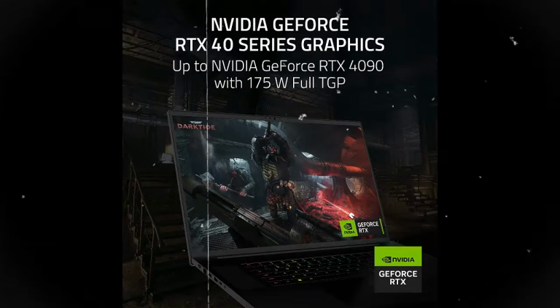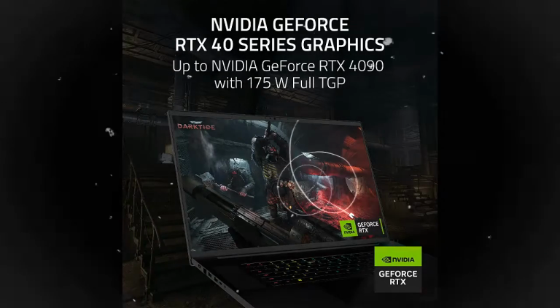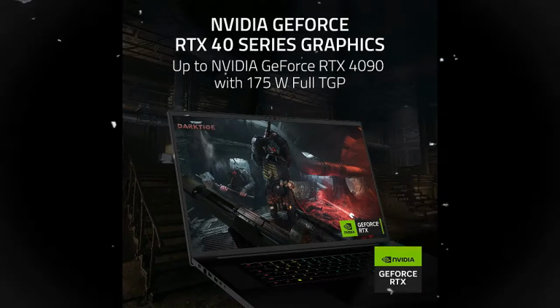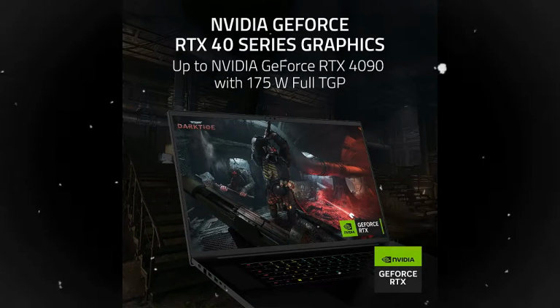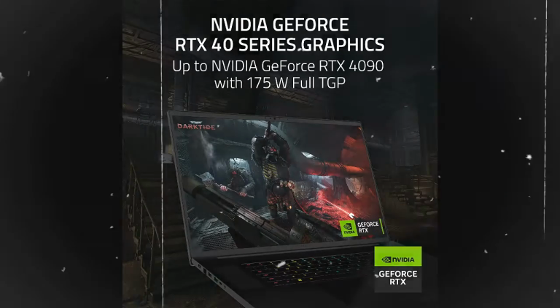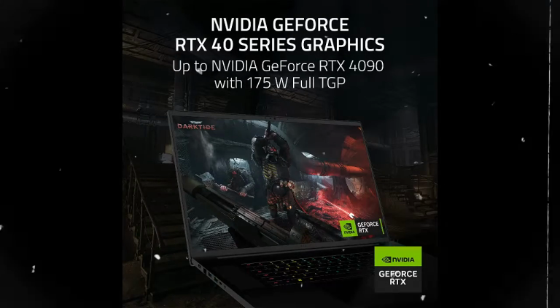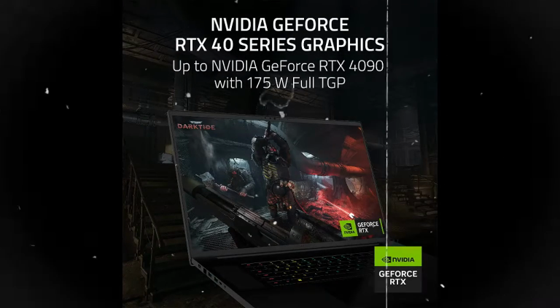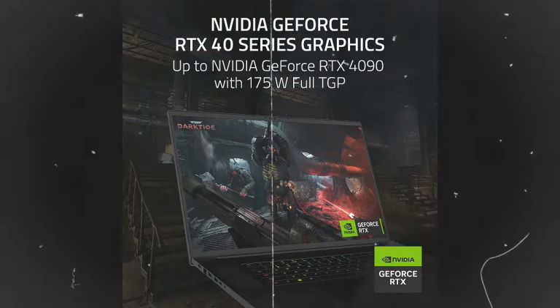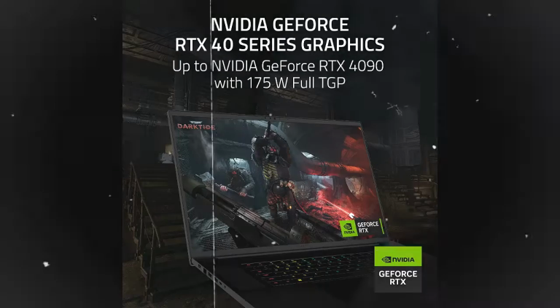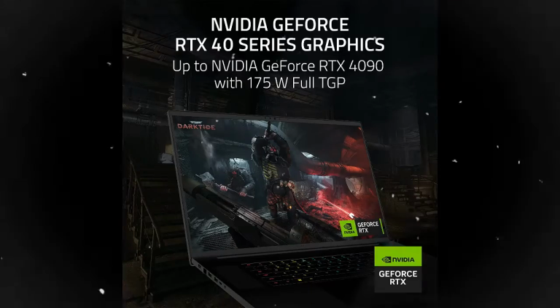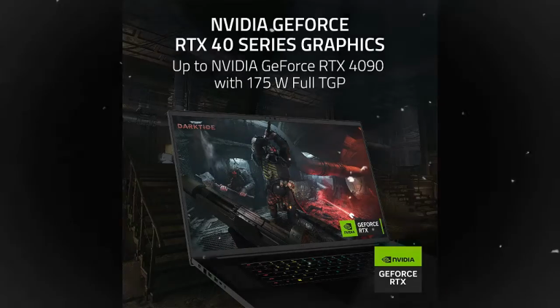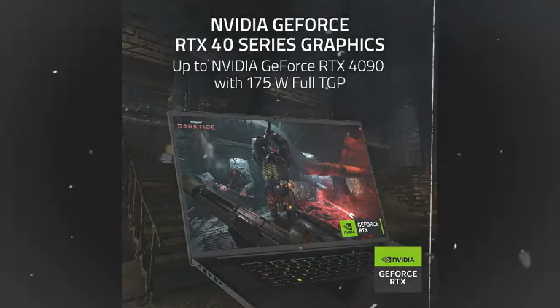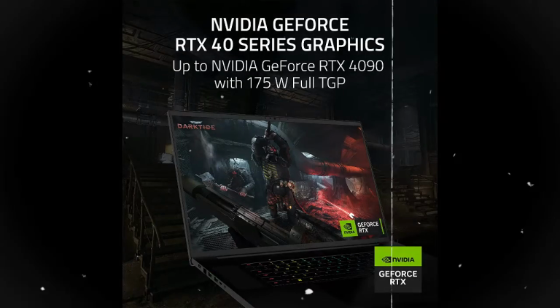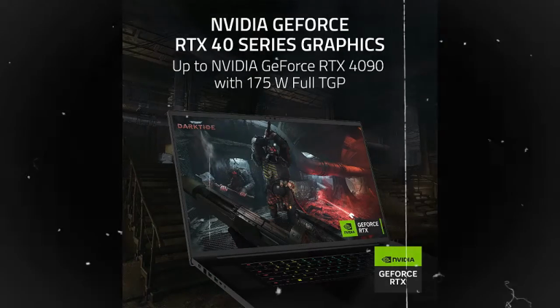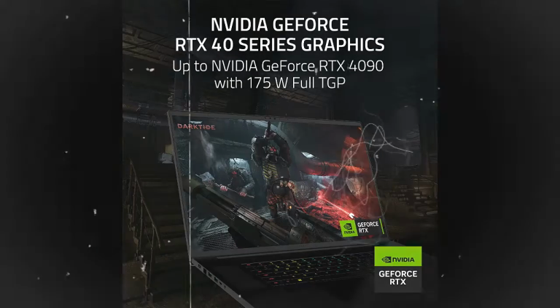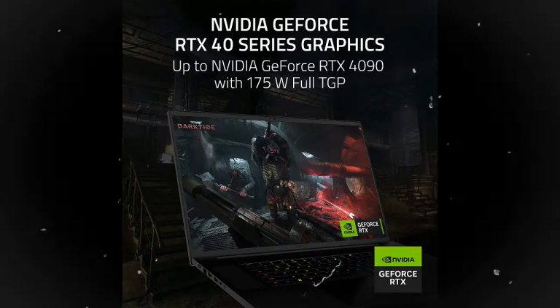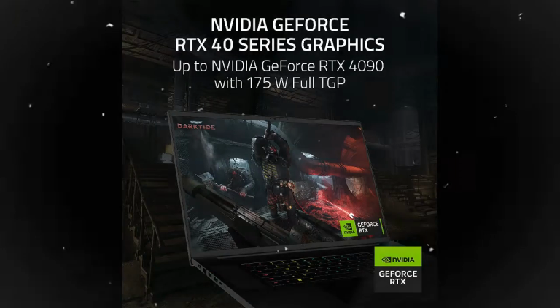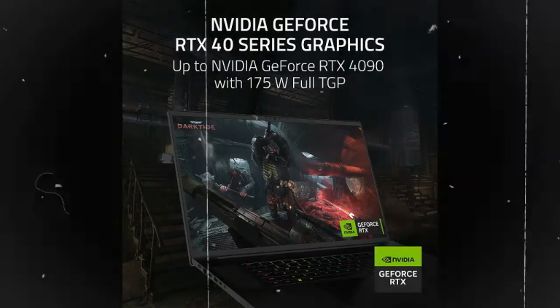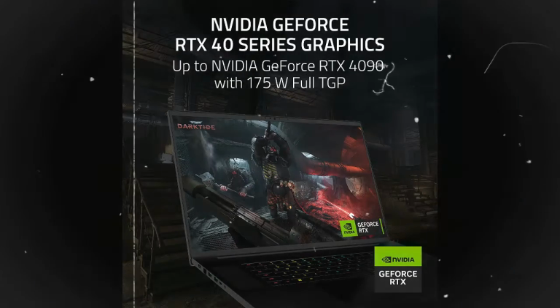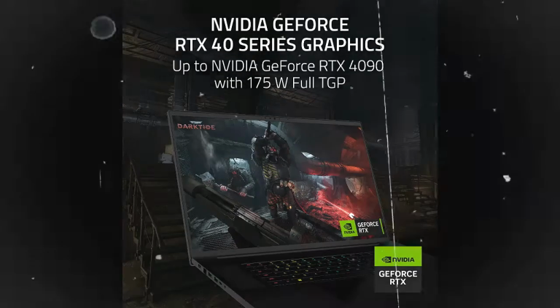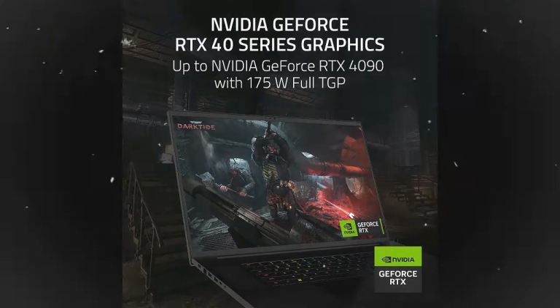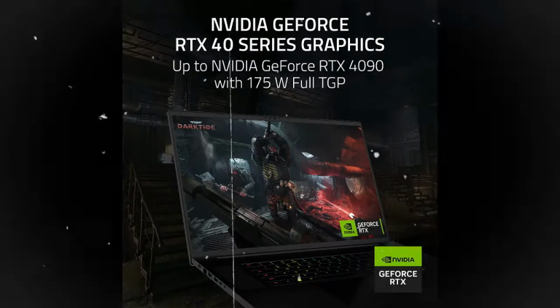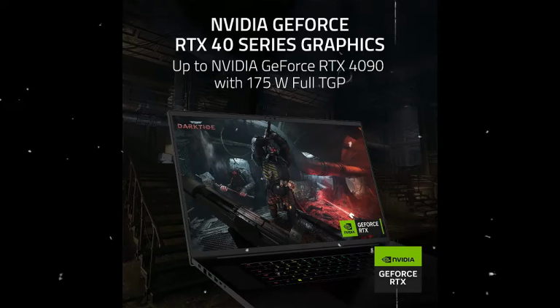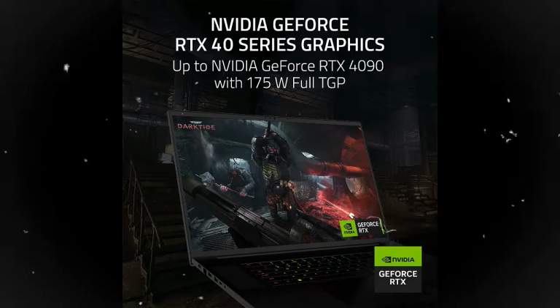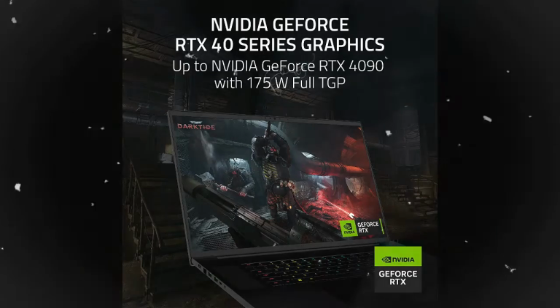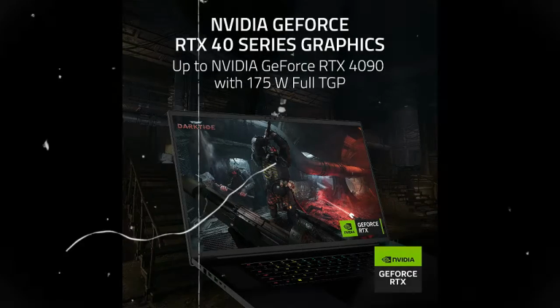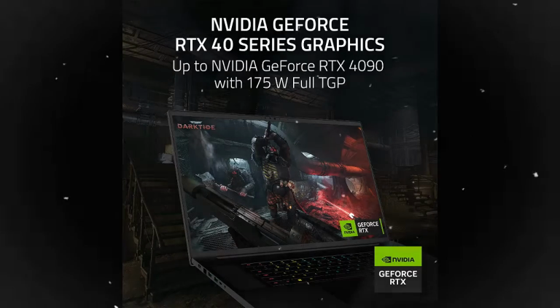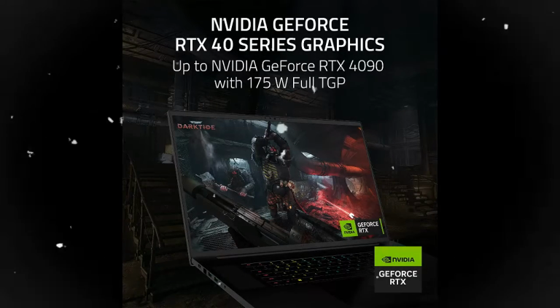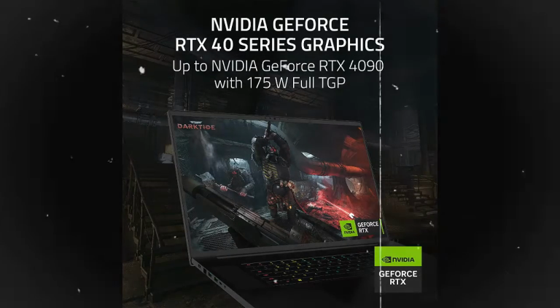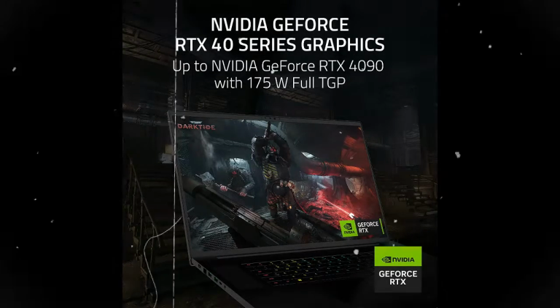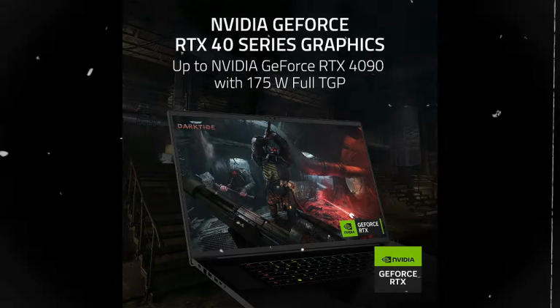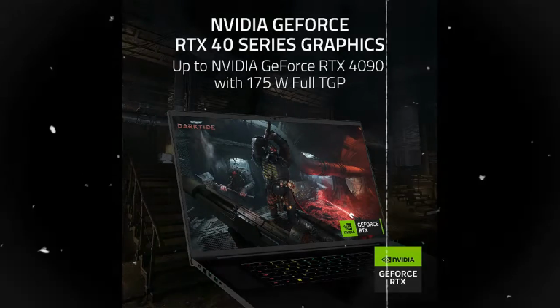Graphics powers the world's fastest laptops for gamers and creators, bringing a quantum leap in performance with DLSS 3, full ray tracing, and the Max-Q suite of technologies that optimizes system performance for peak efficiency.